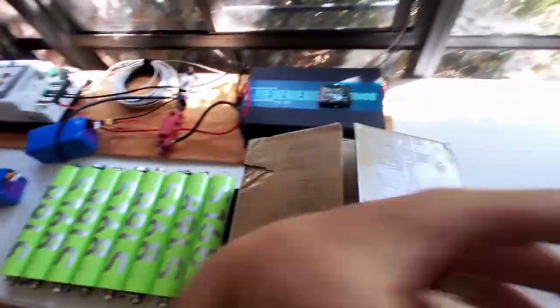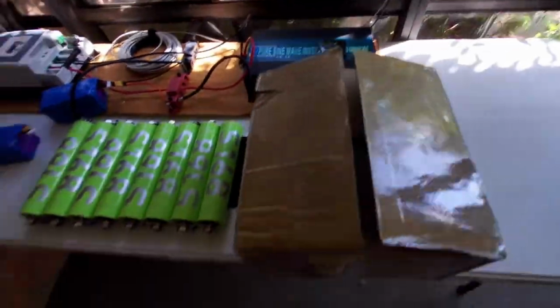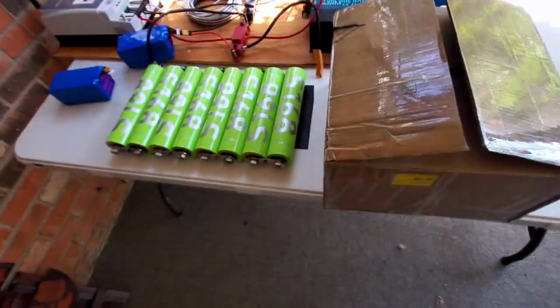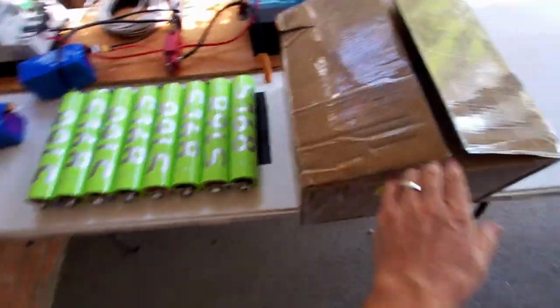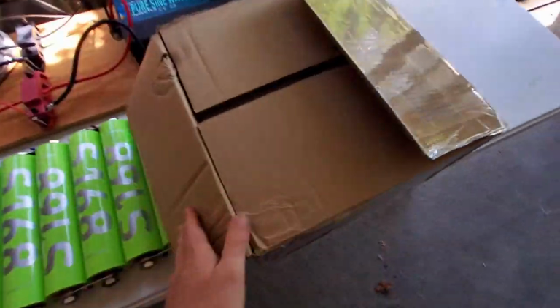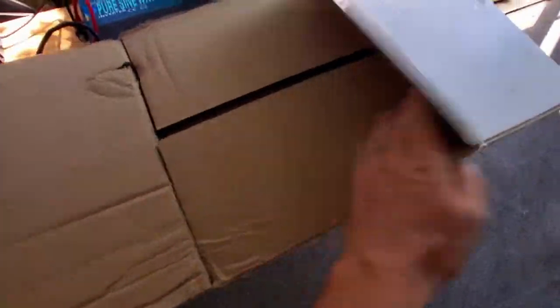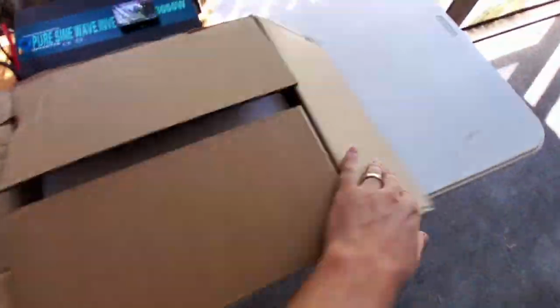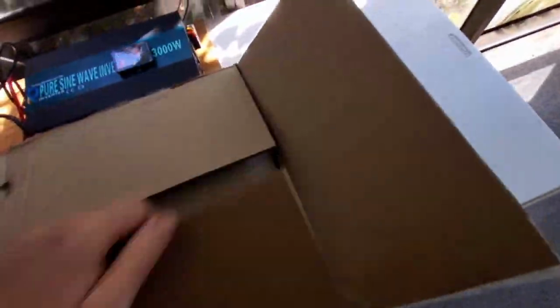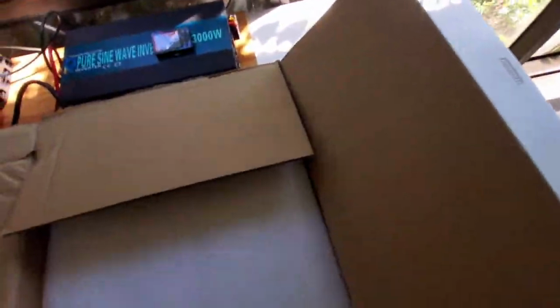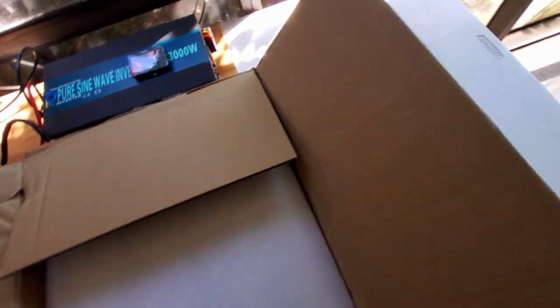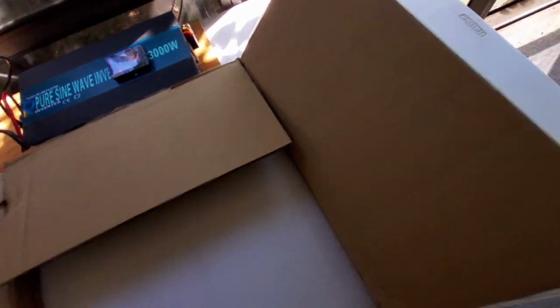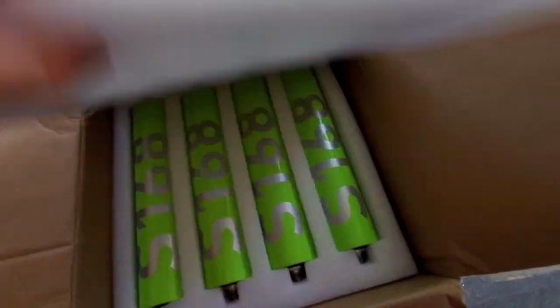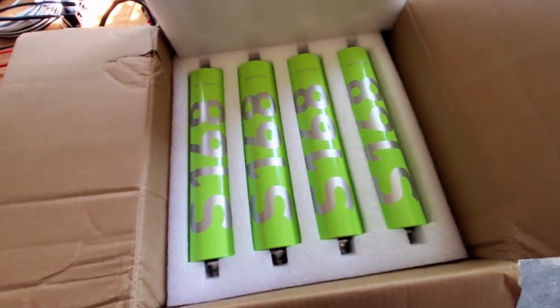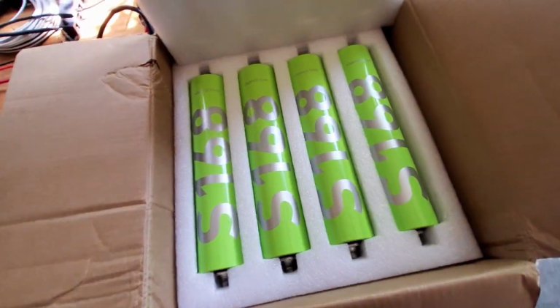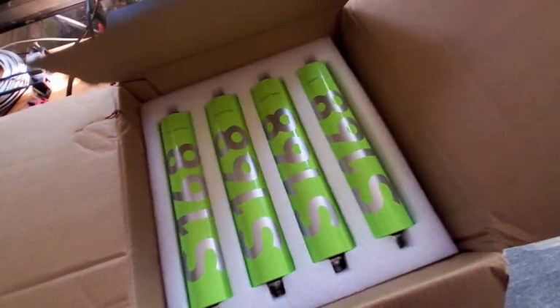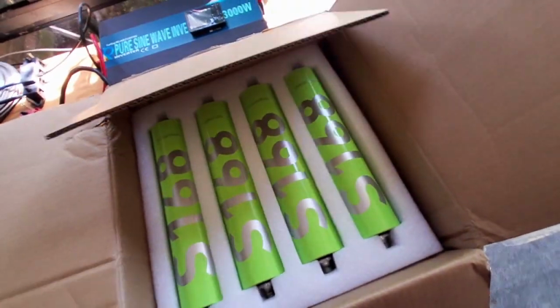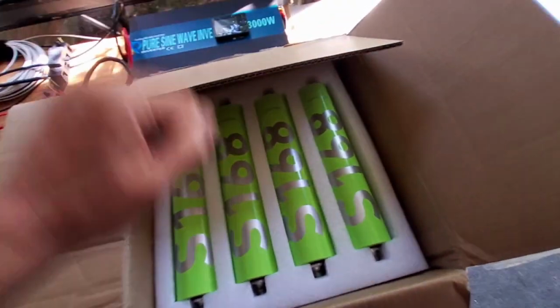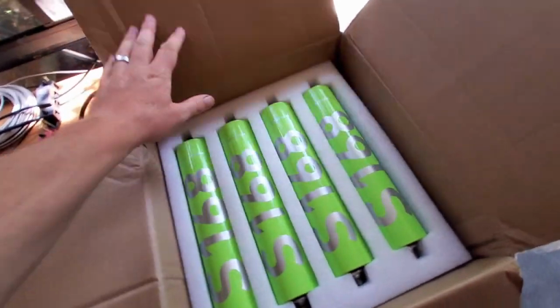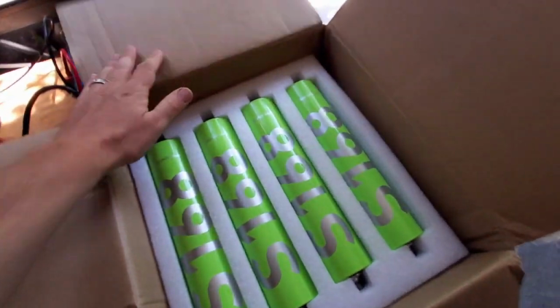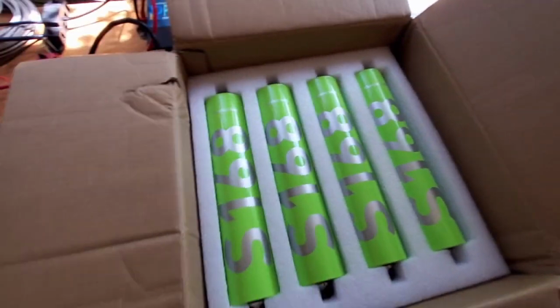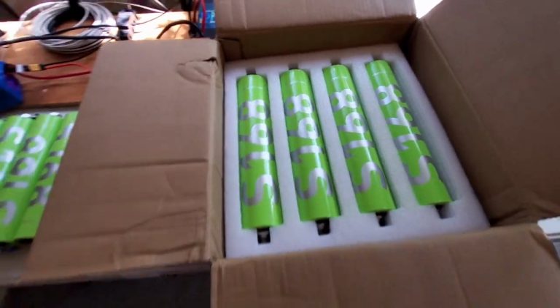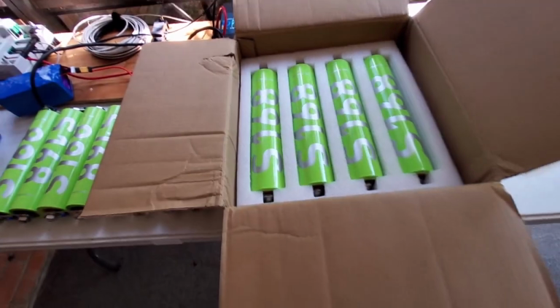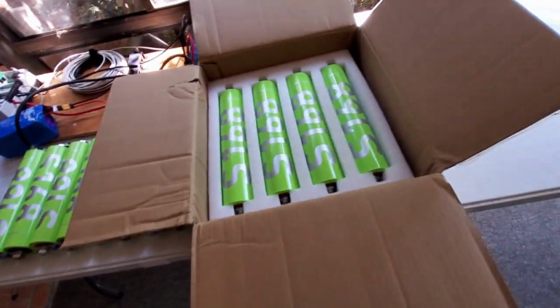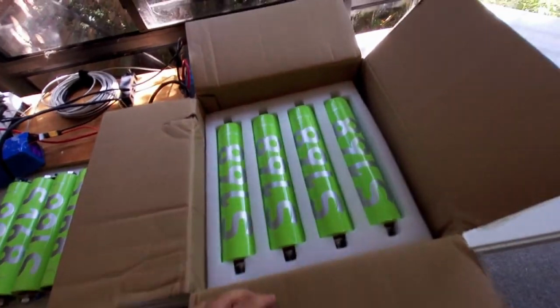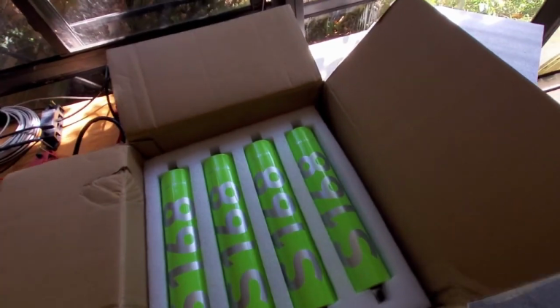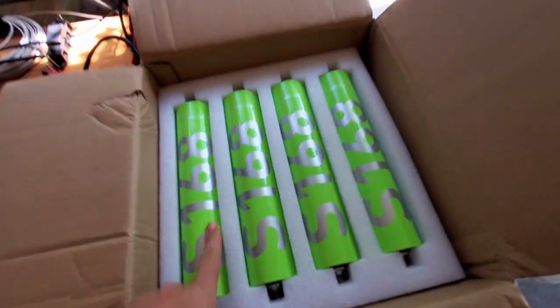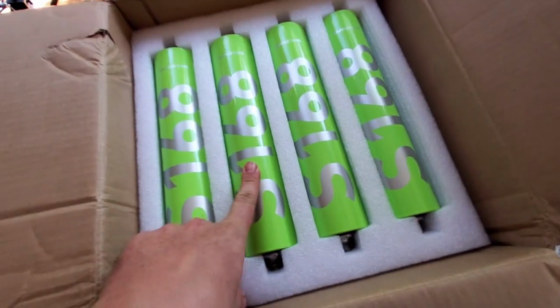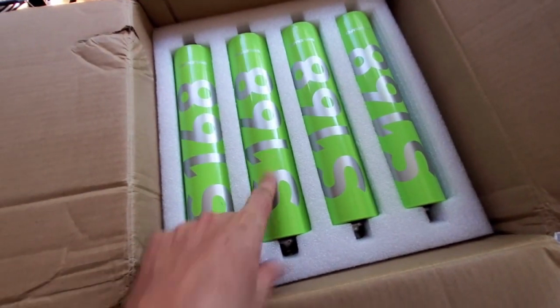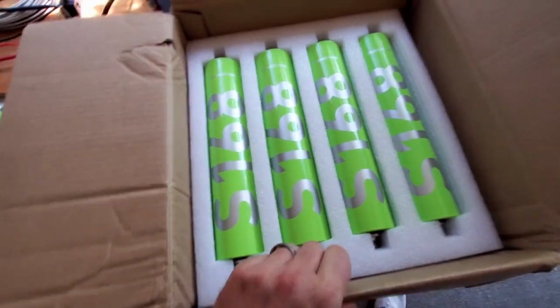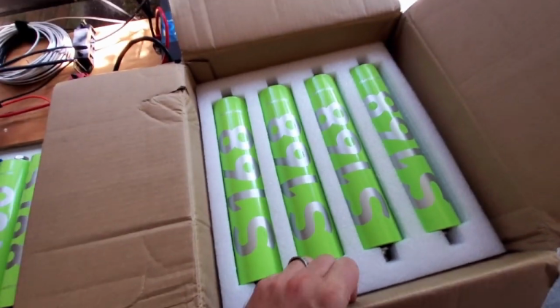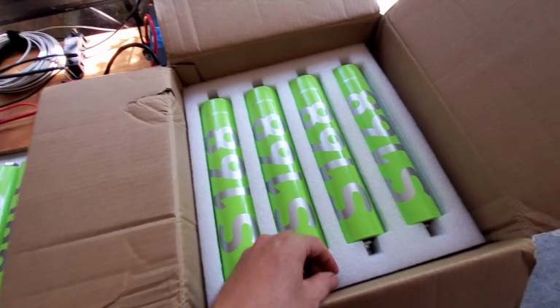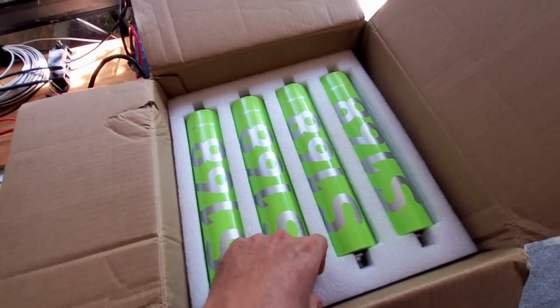Well, guess what guys — round two. I got another batch of these cells, and I've already had them out of the box.